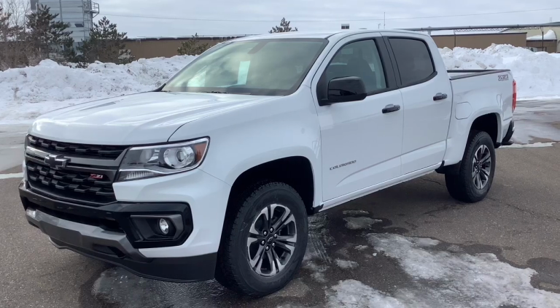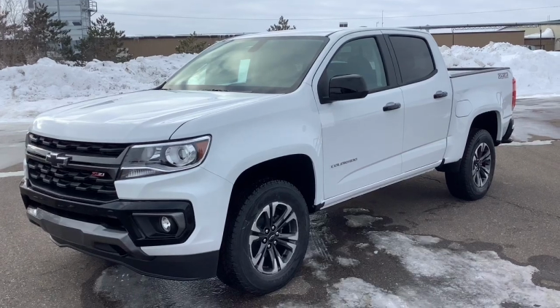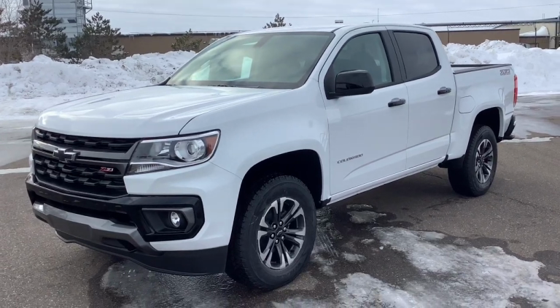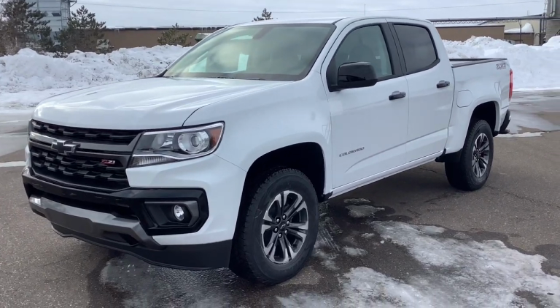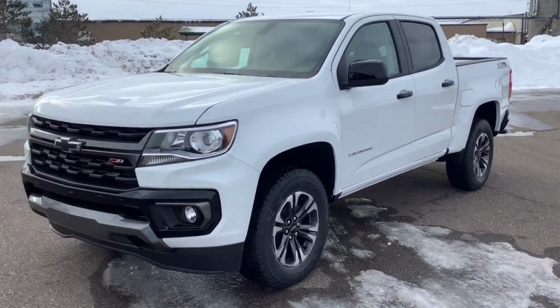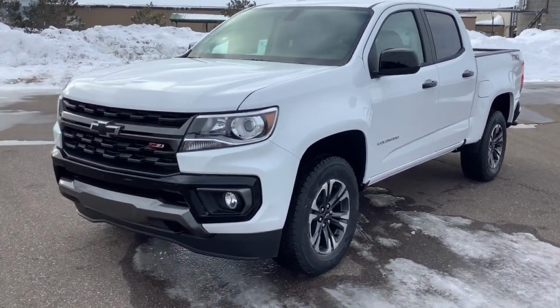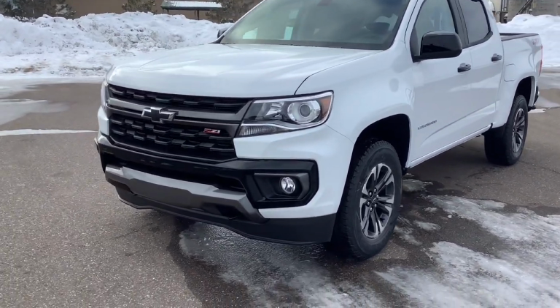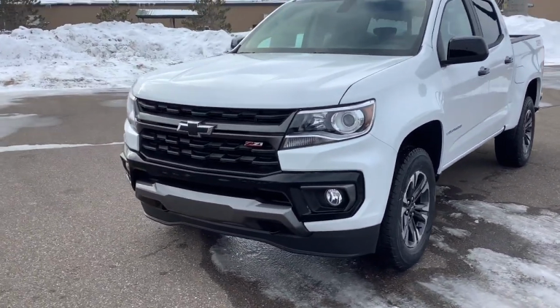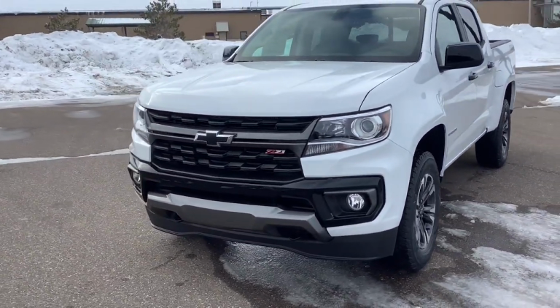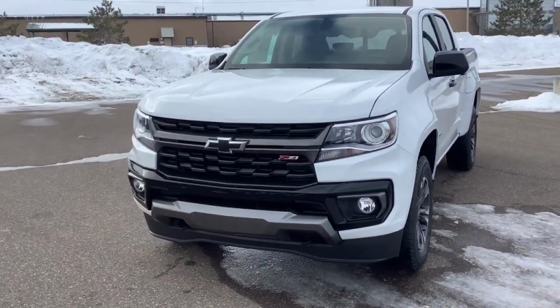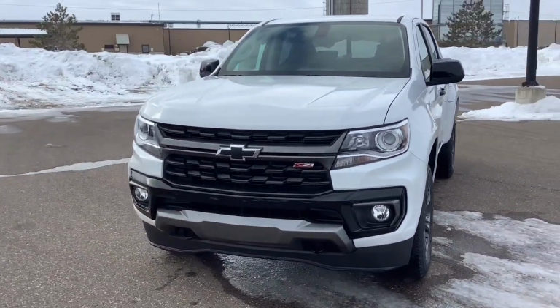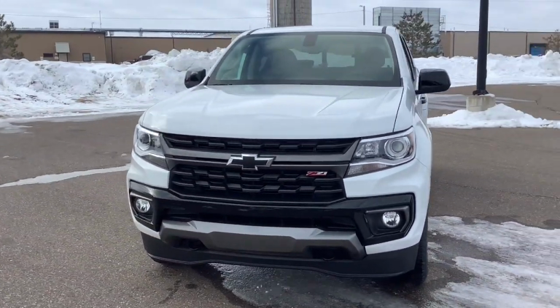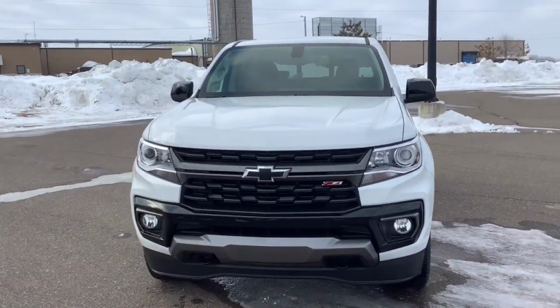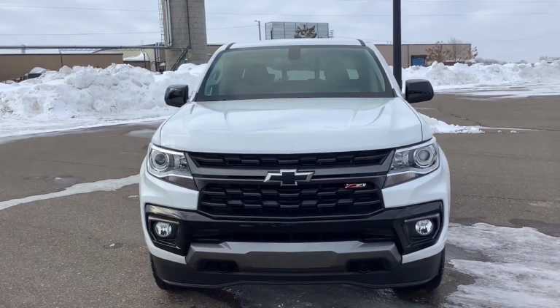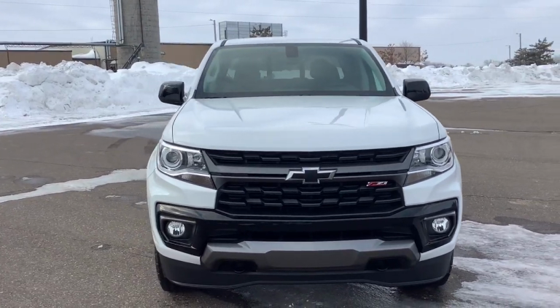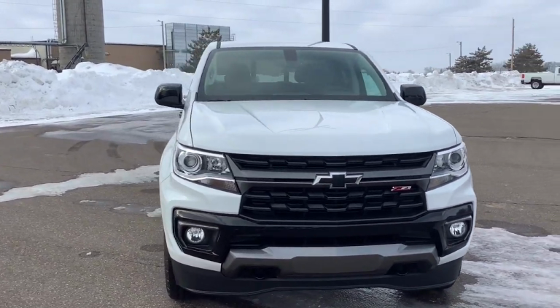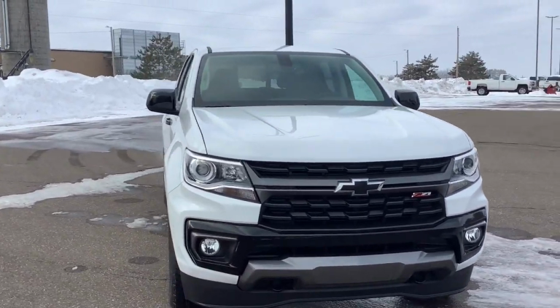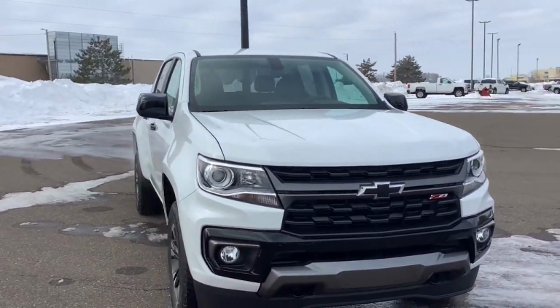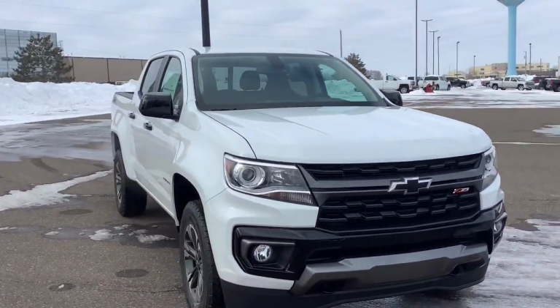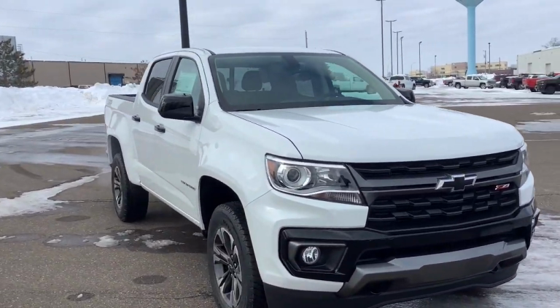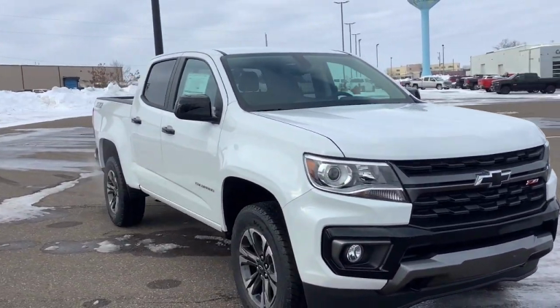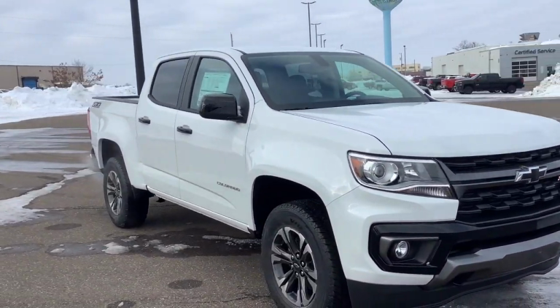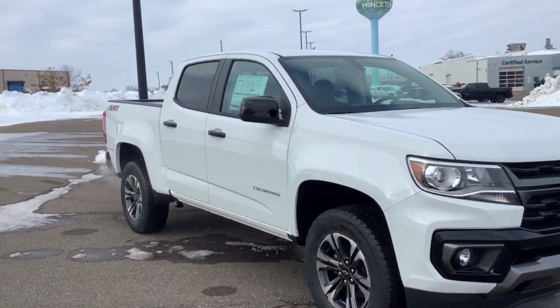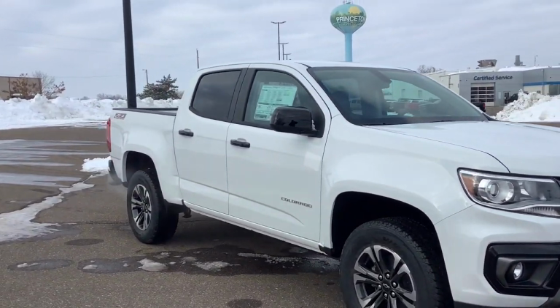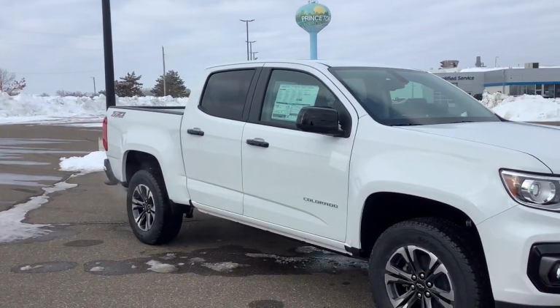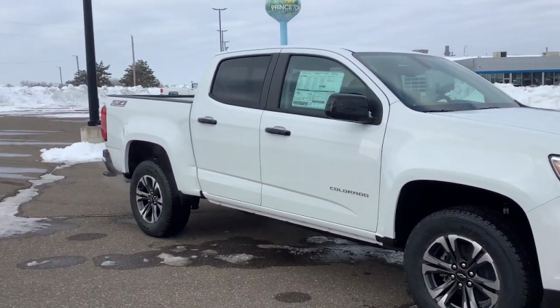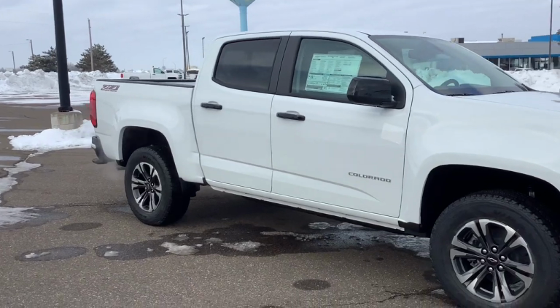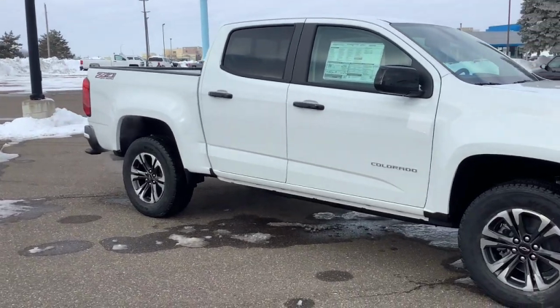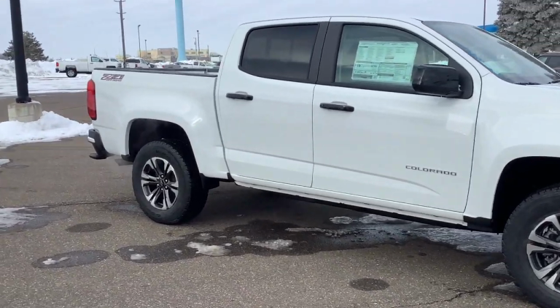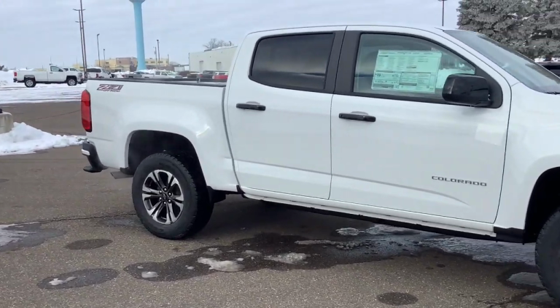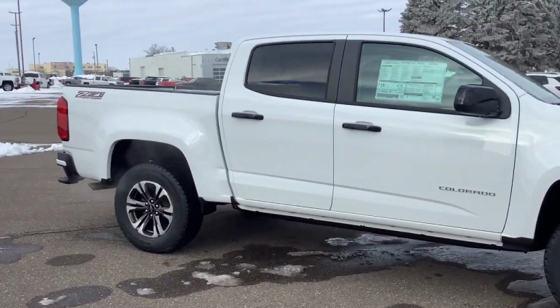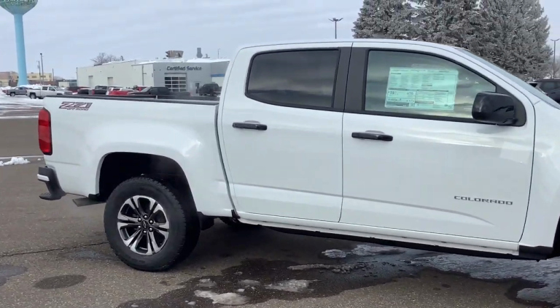Get into the 2022 Chevrolet Colorado. The Colorado delivers the power you need to get the job done, the comfort and amenities you want, and the fuel efficiency that just makes sense in today's world.